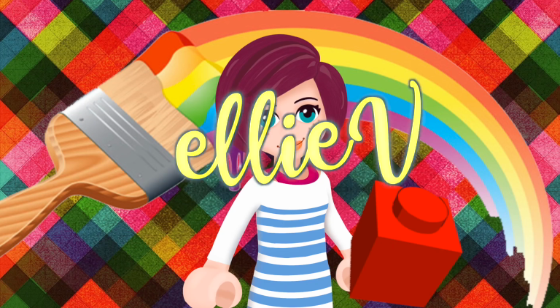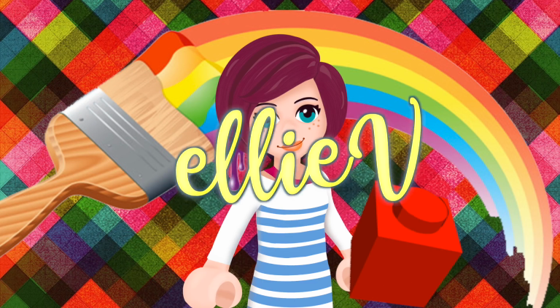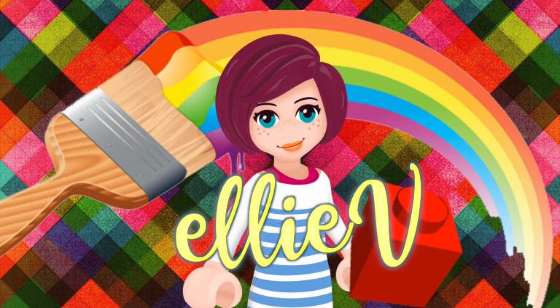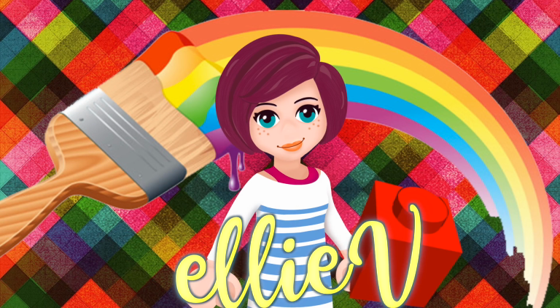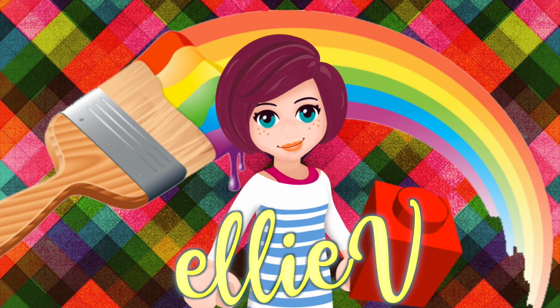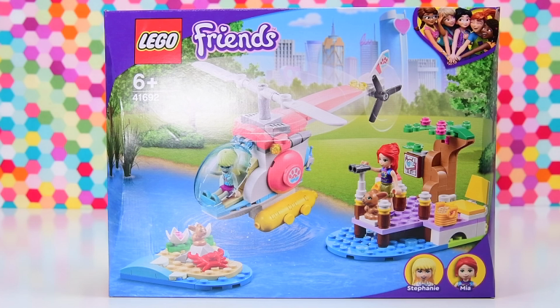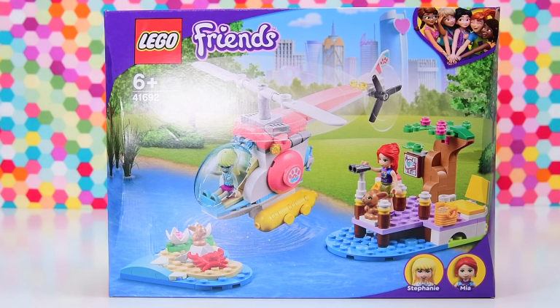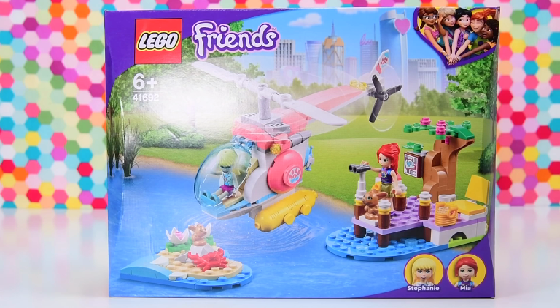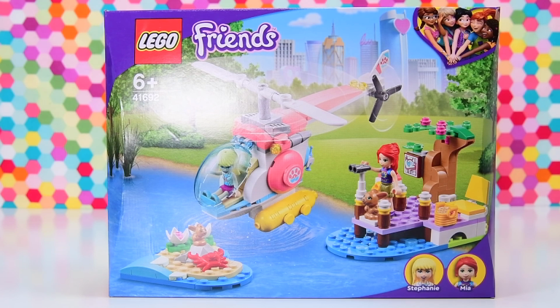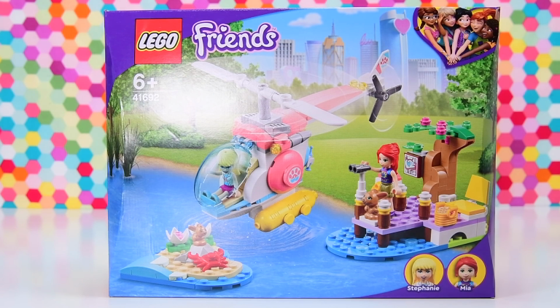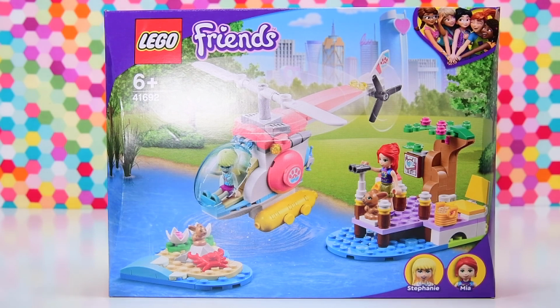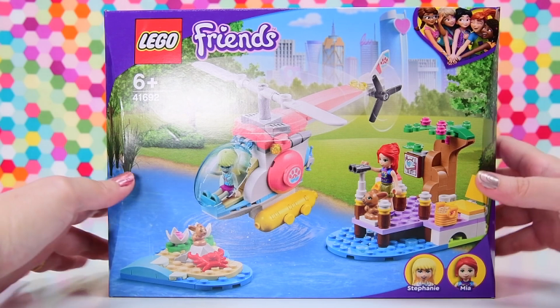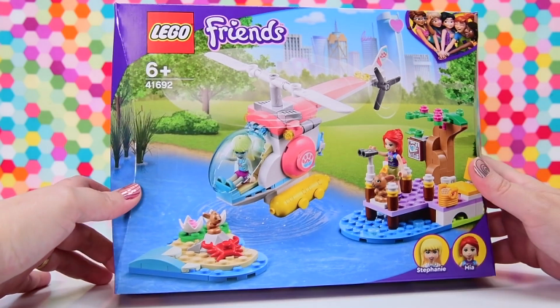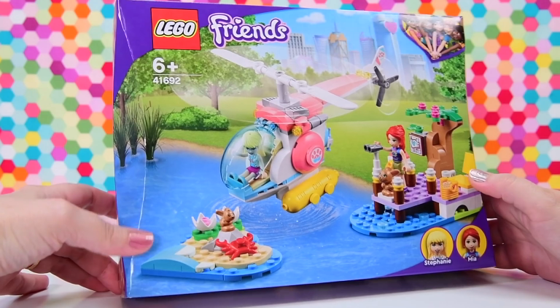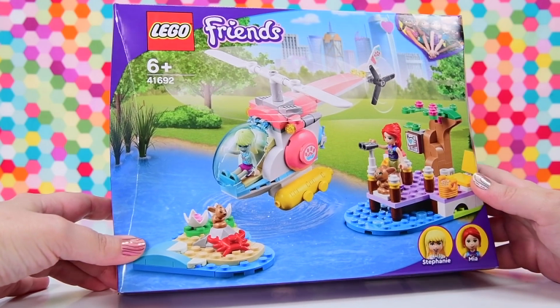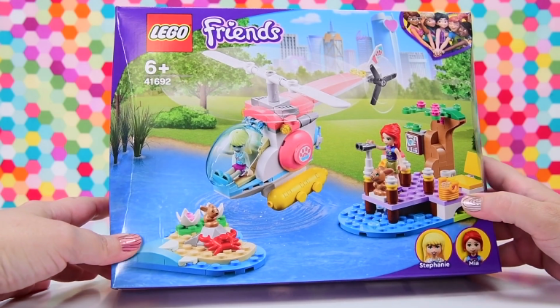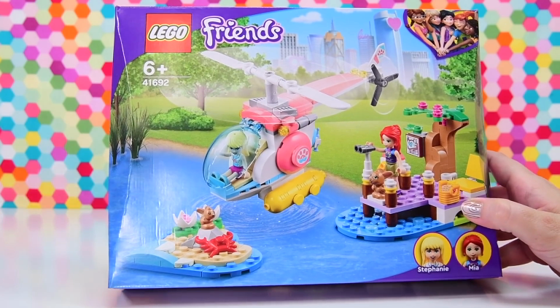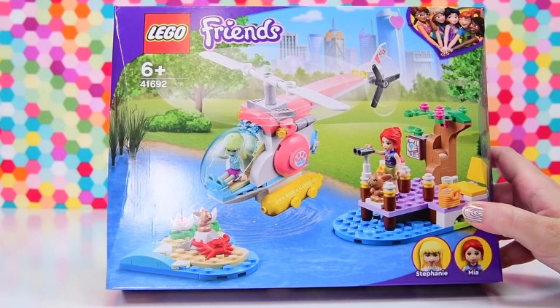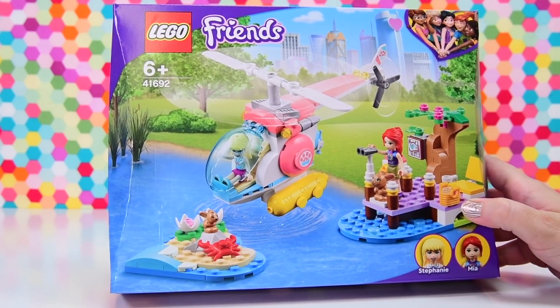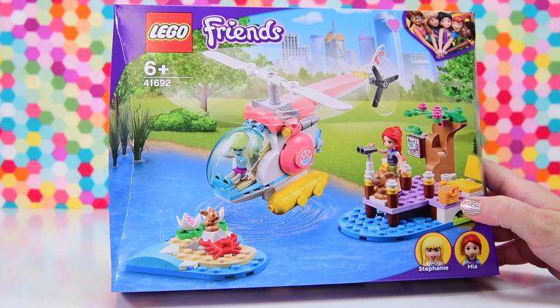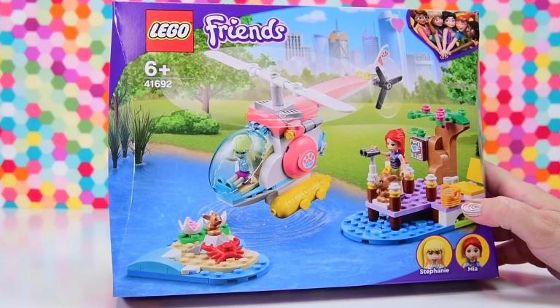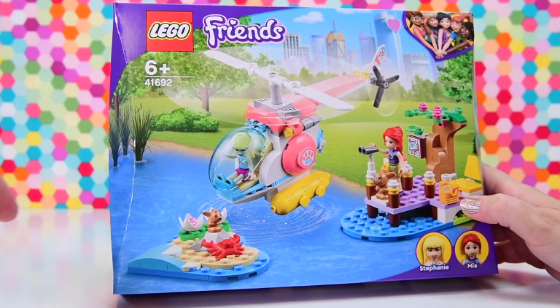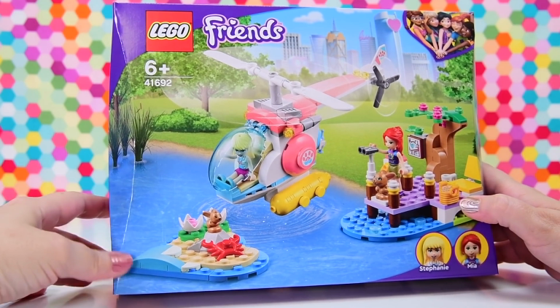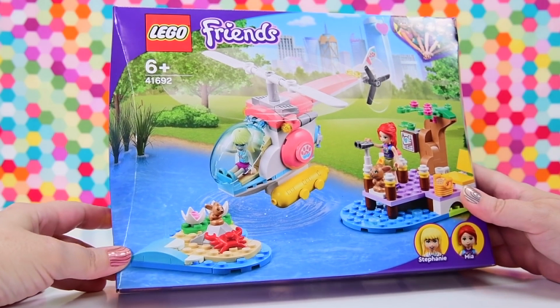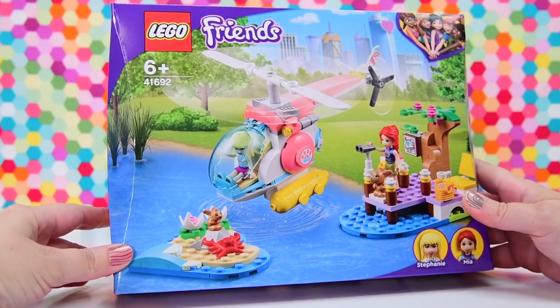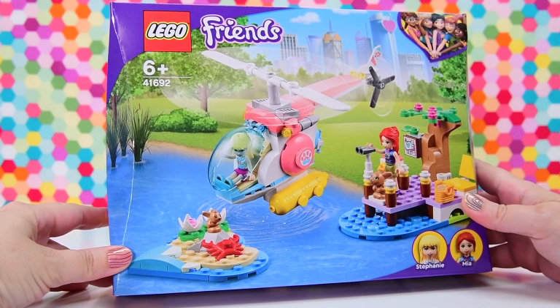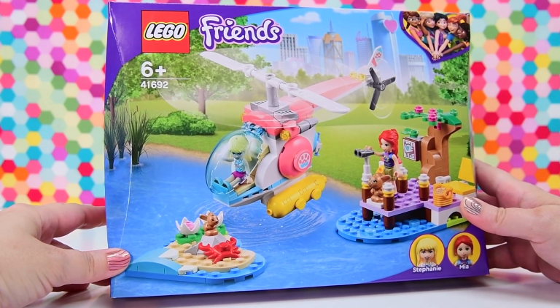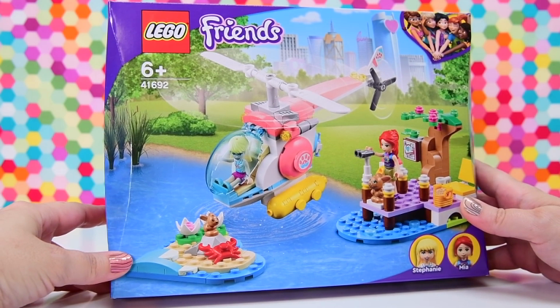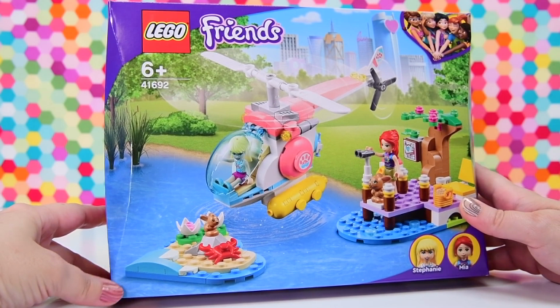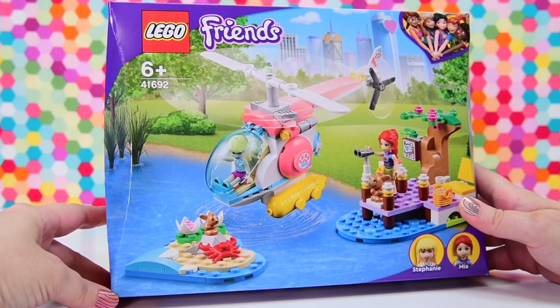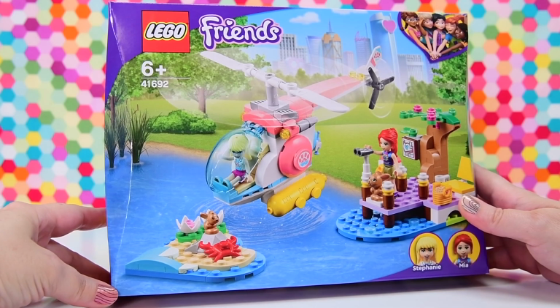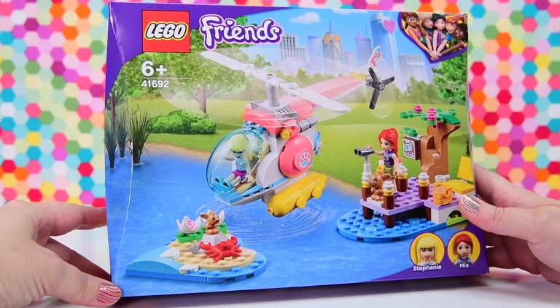Hello, welcome. I'm Ellie and this is more Lego — so surprising, I know. Now this is the Lego Friends. This is another add-on set for the Vet Clinic, which was released earlier in the year.